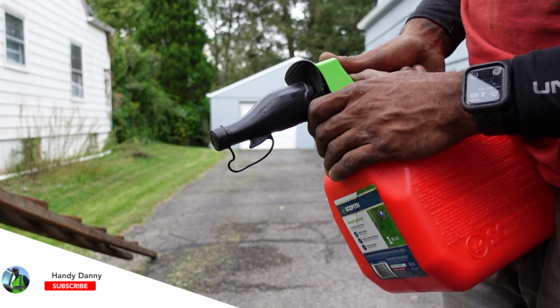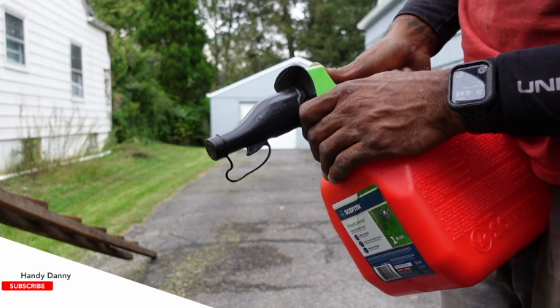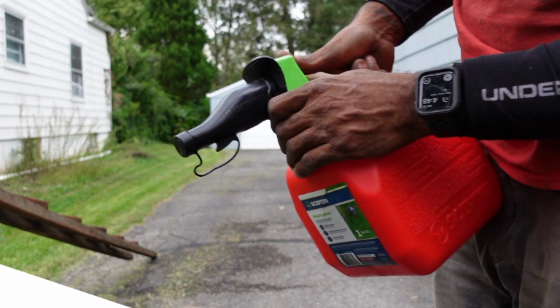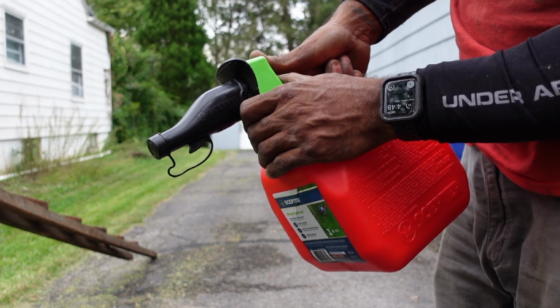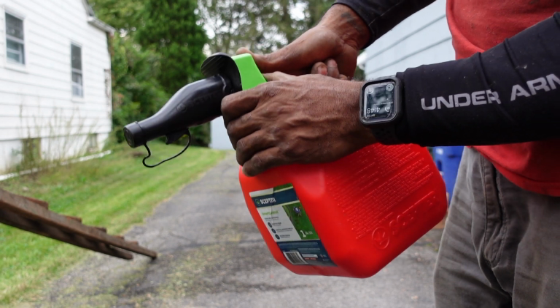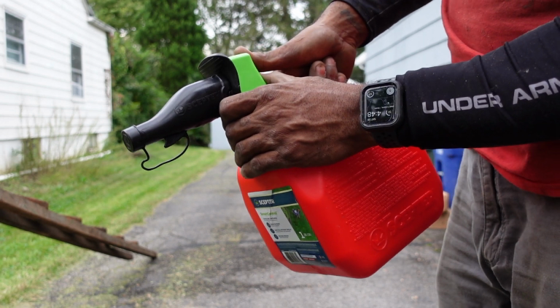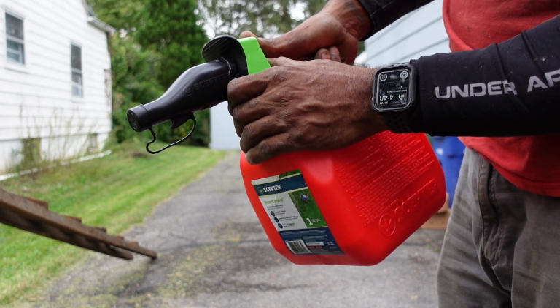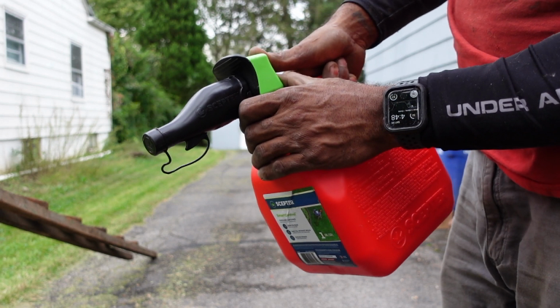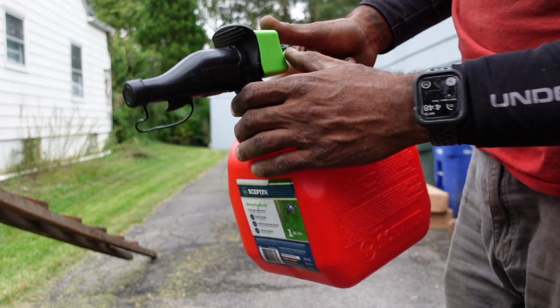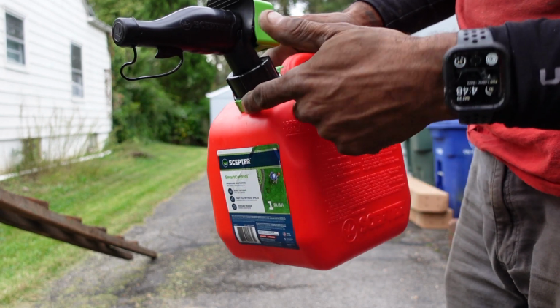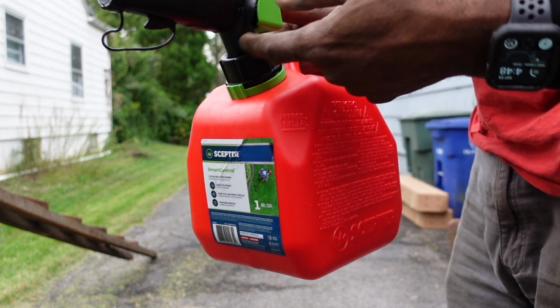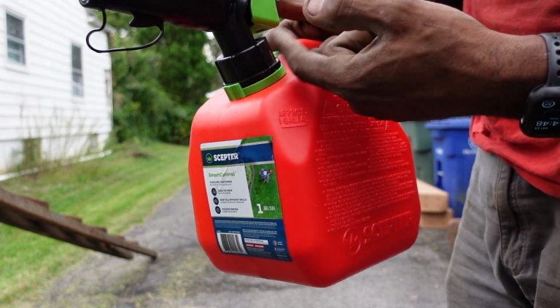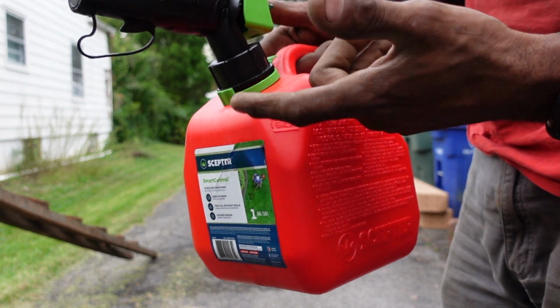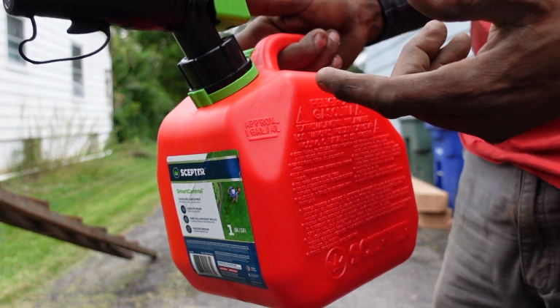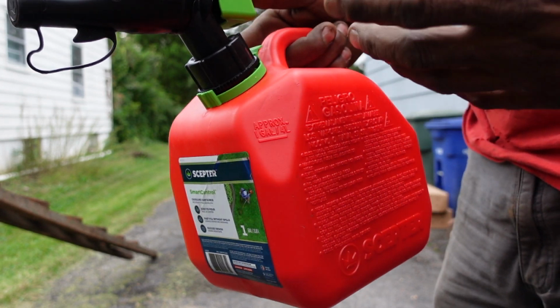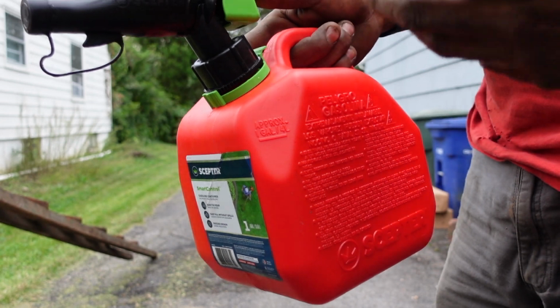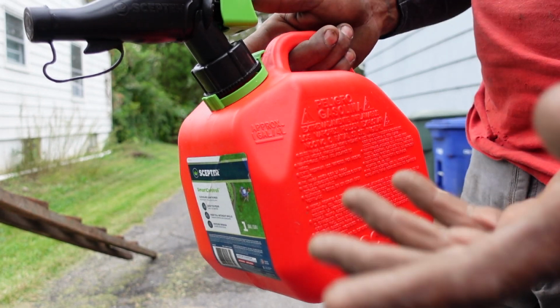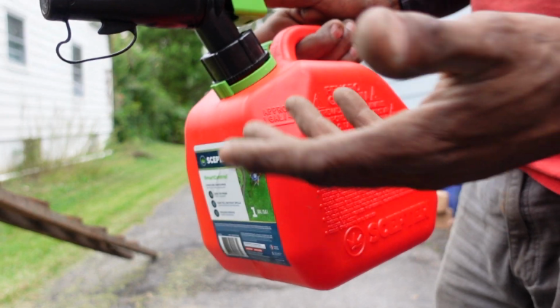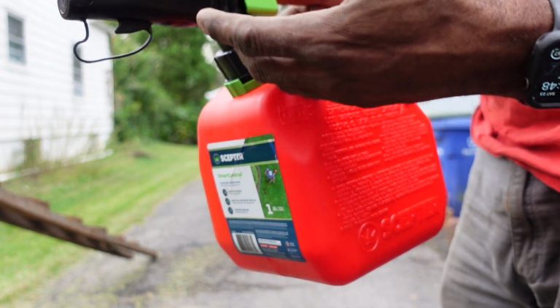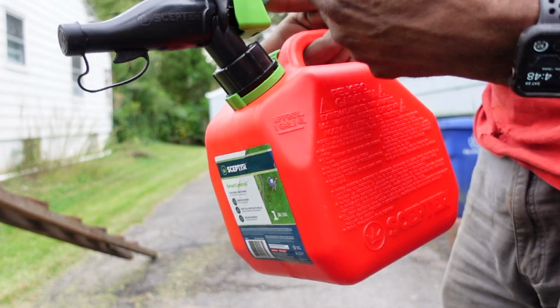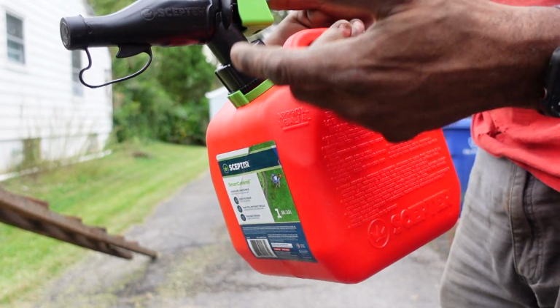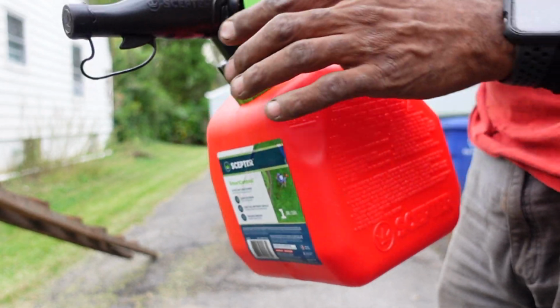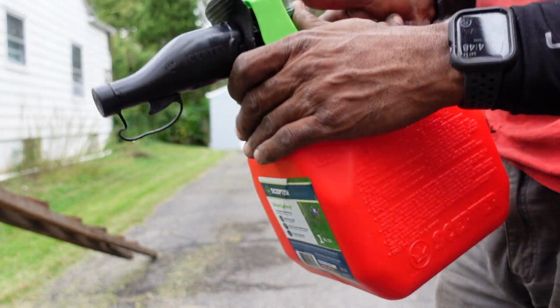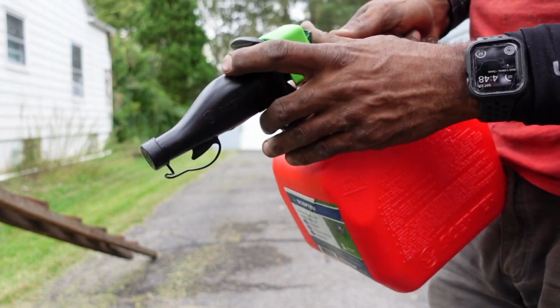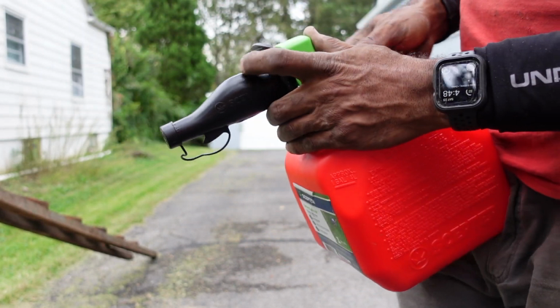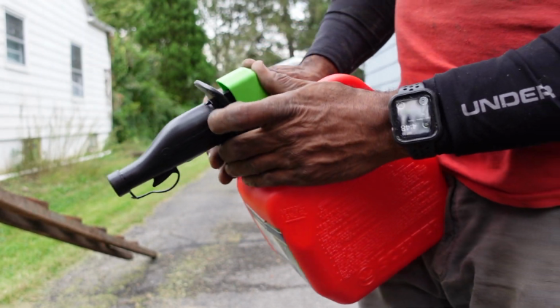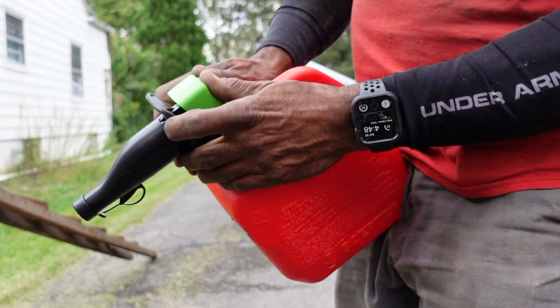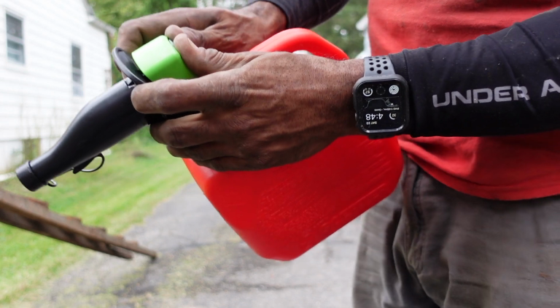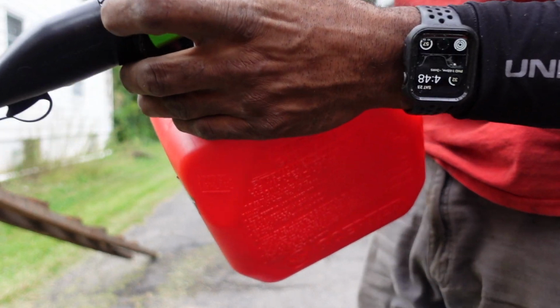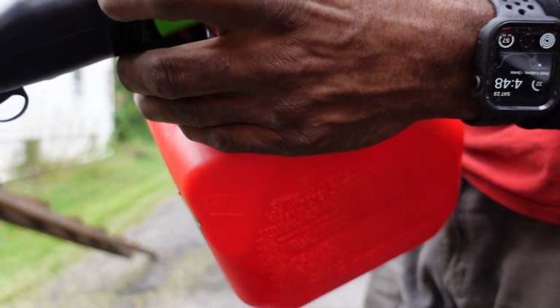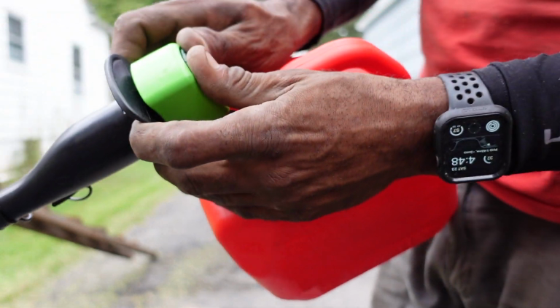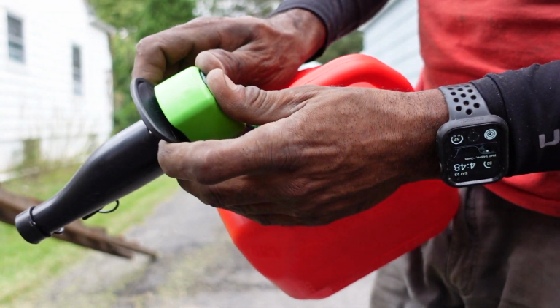I've had this gas can for a little while and I've never been able to get gas out of it. I just usually take the whole thing off instead of trying to use this thing. But now that I know, I will be using my gas can properly.